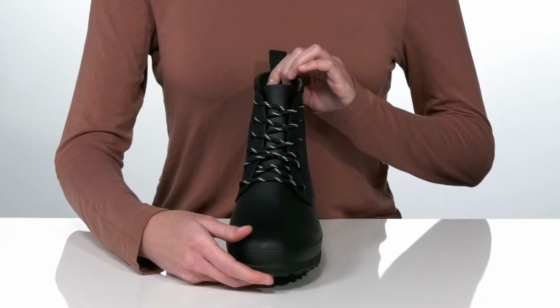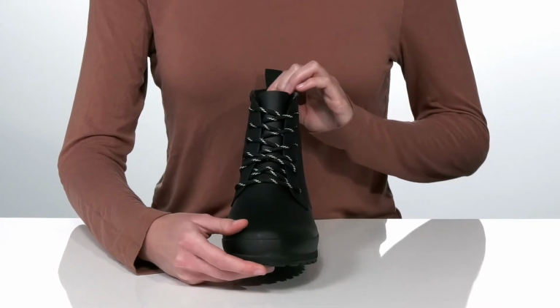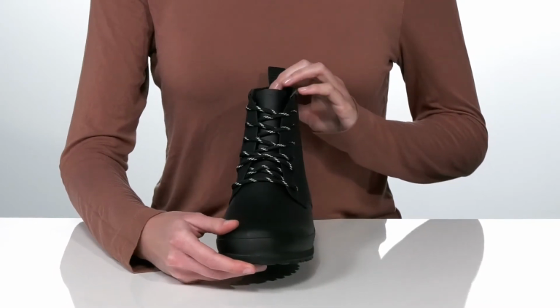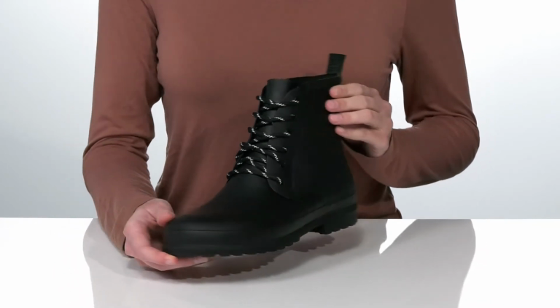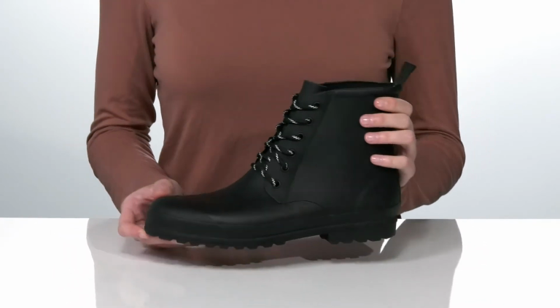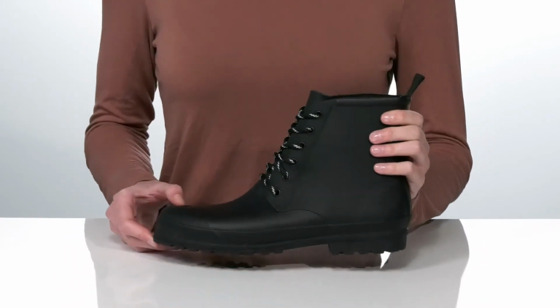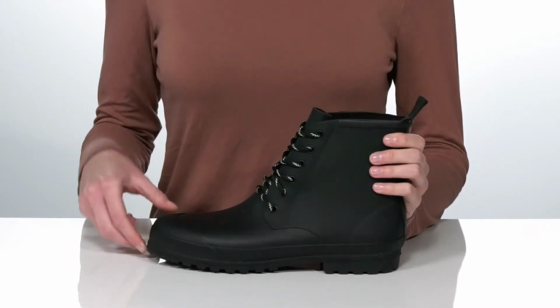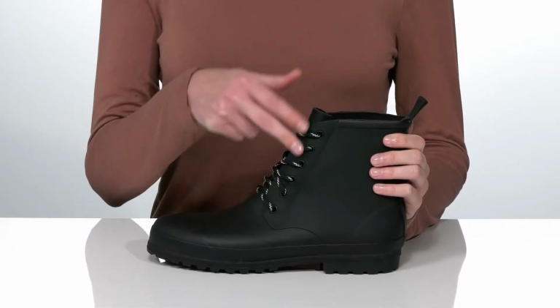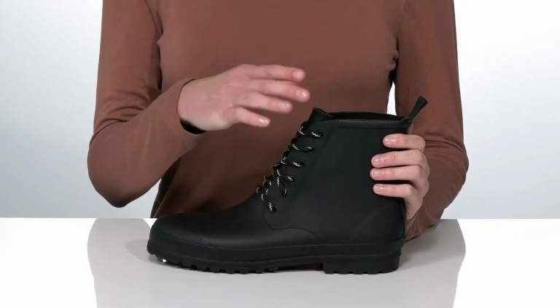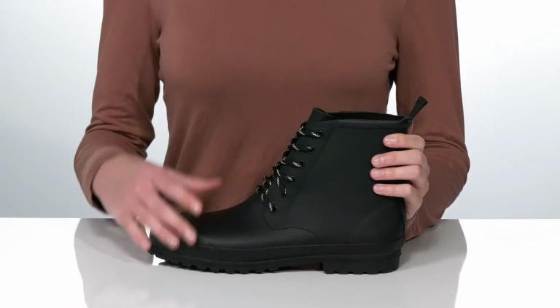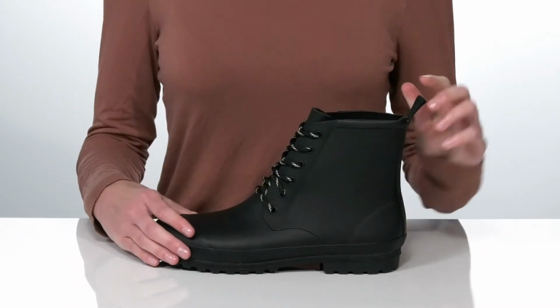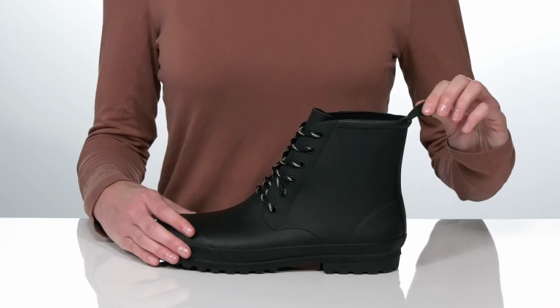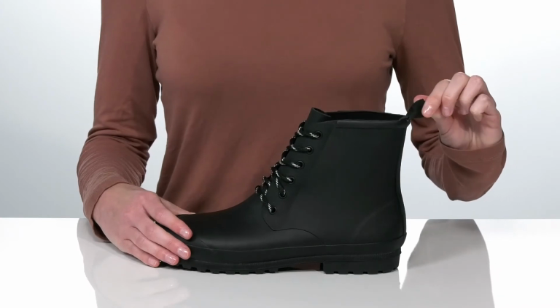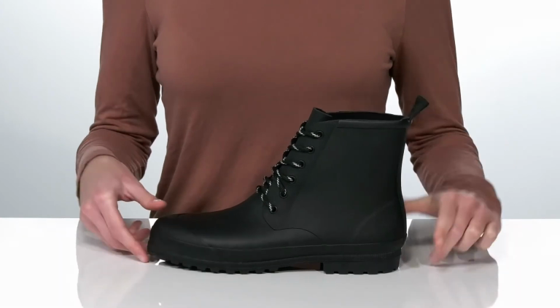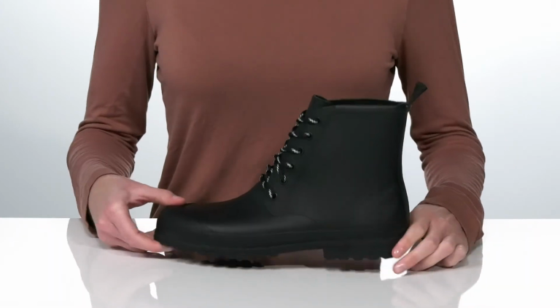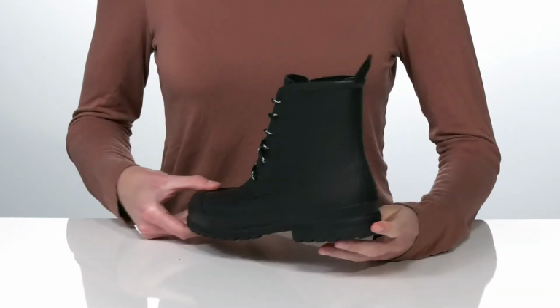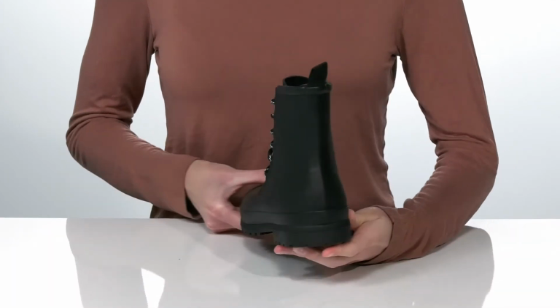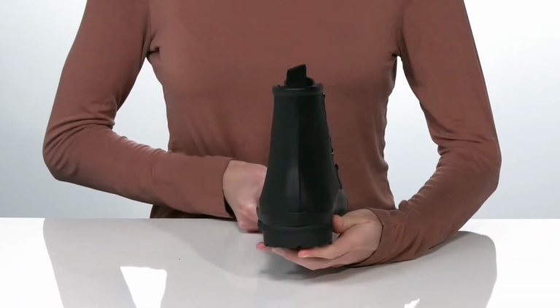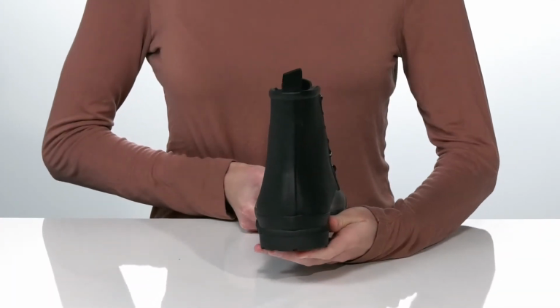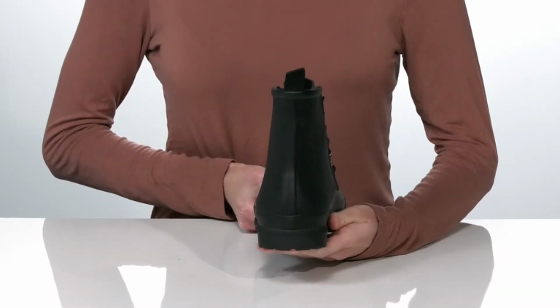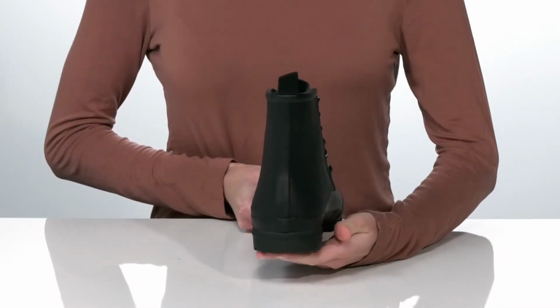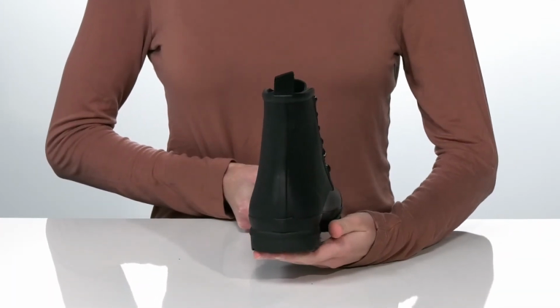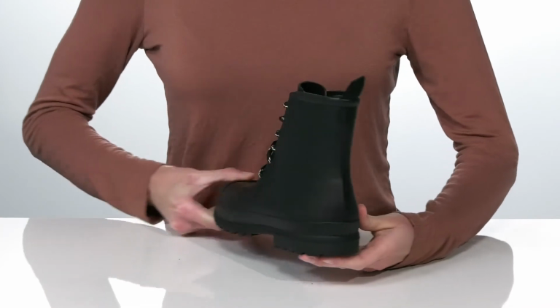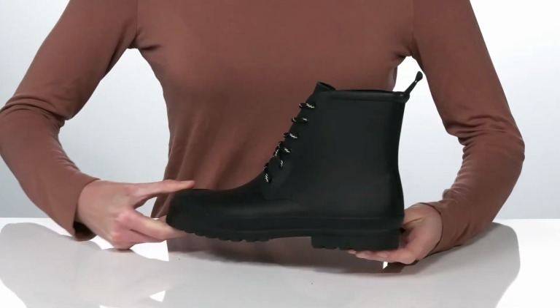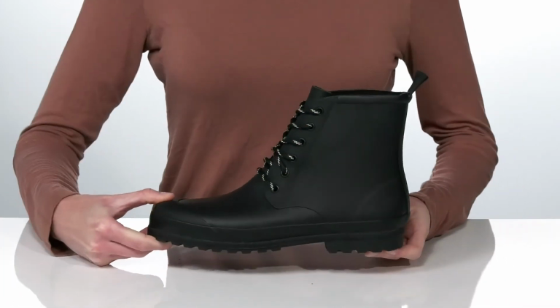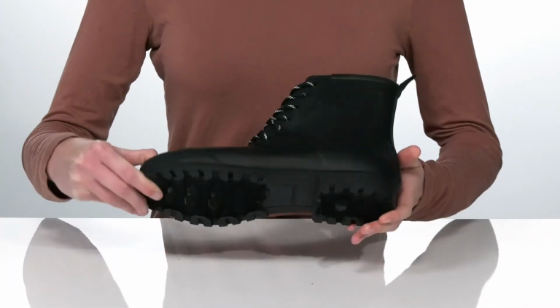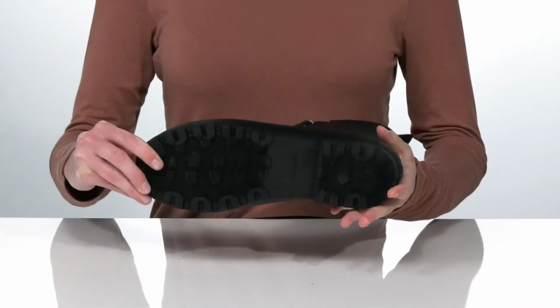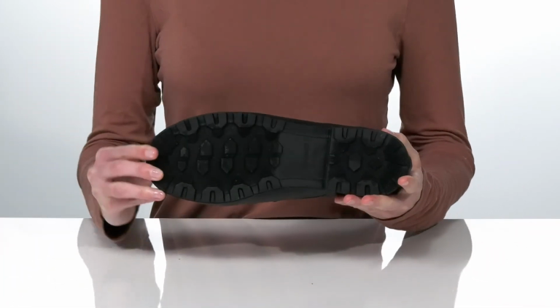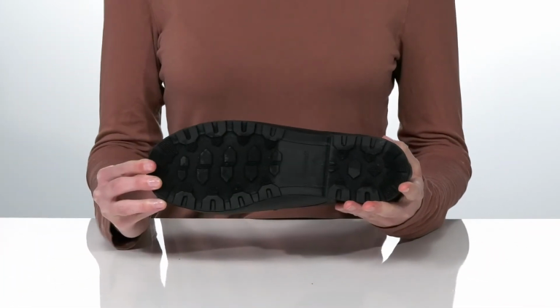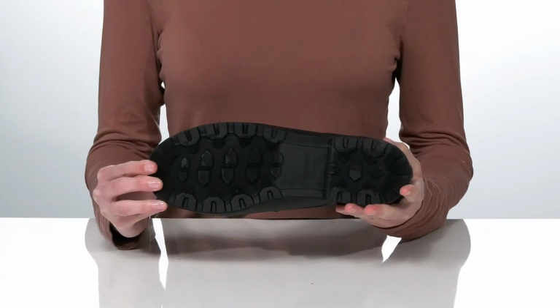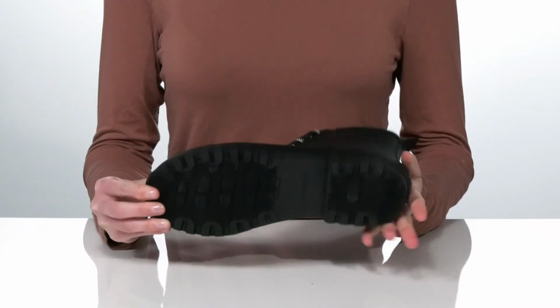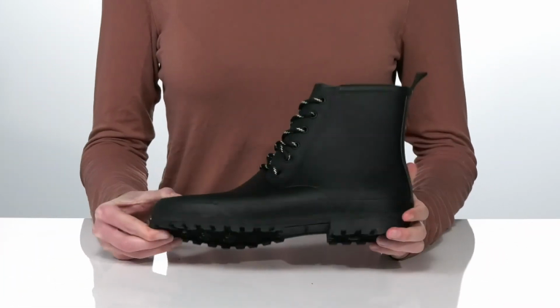Even if the rain lets up, they have a functional lace-up closure for a customizable fit and a large fabric pull loop at the back to help you get these on. The block heel will give you an inch boost in height, and it's all on top of a textured outsole for traction.